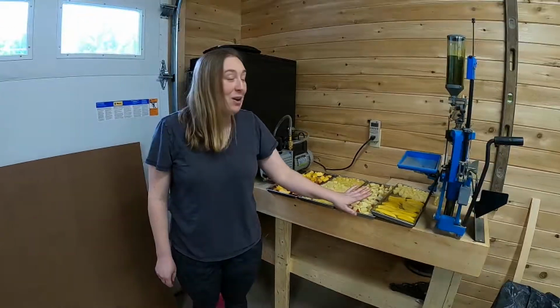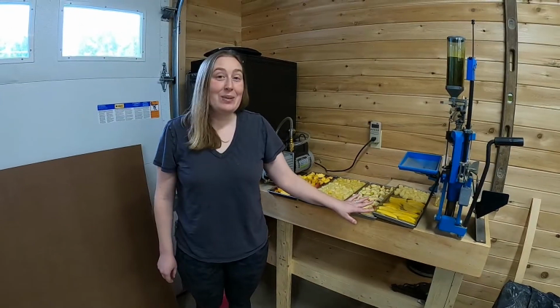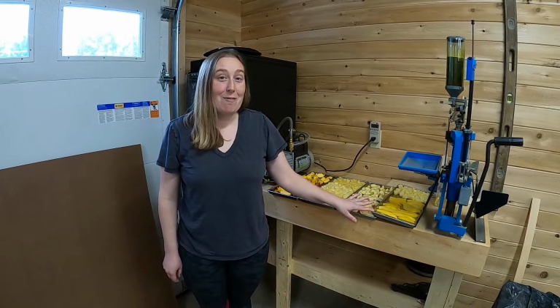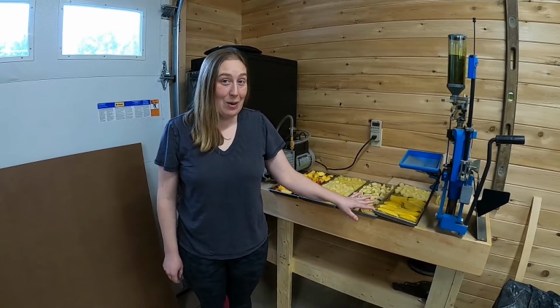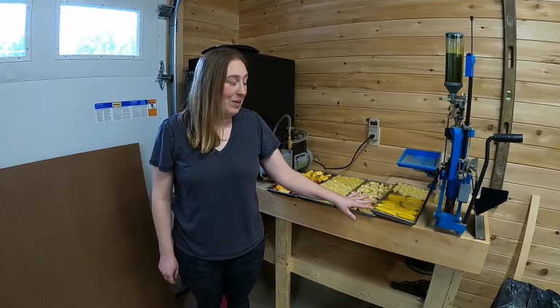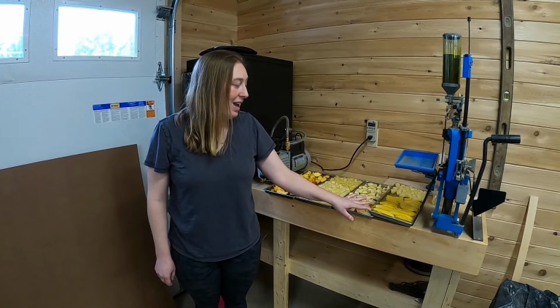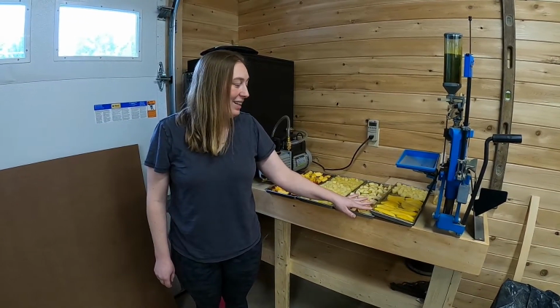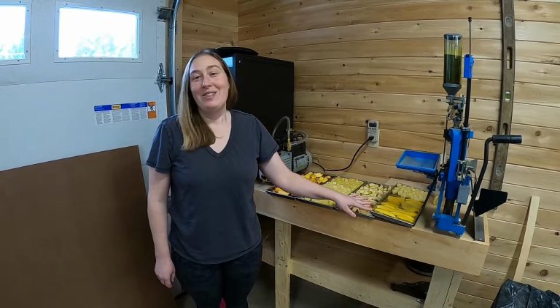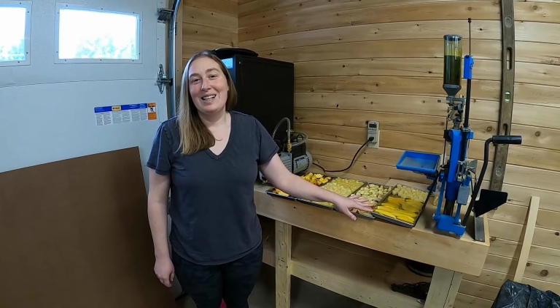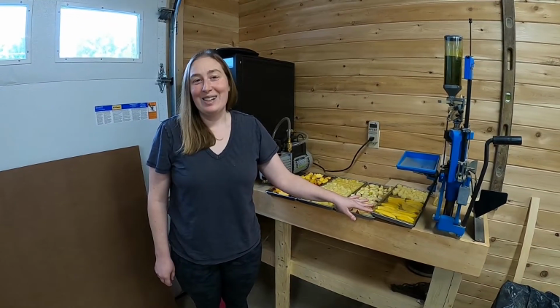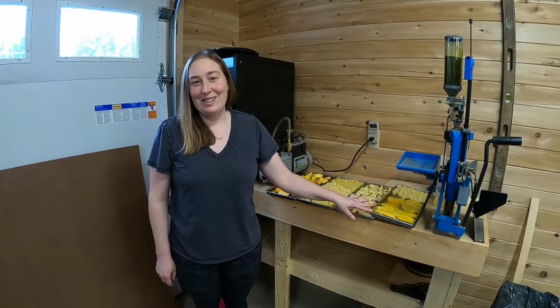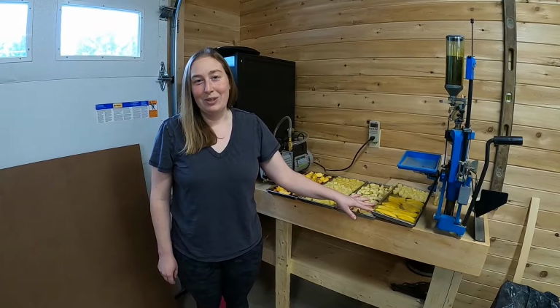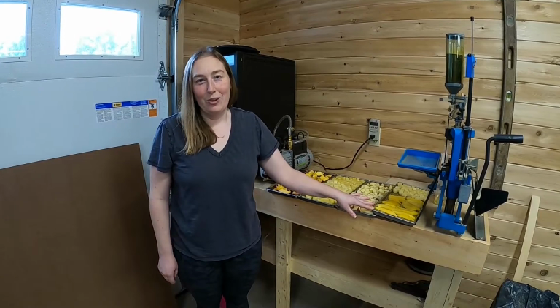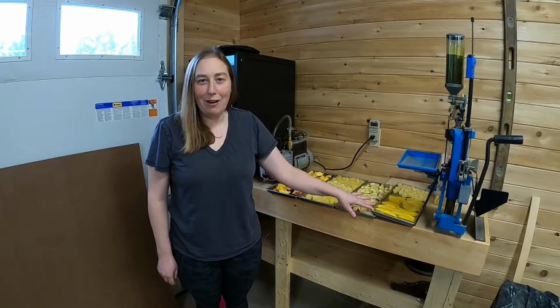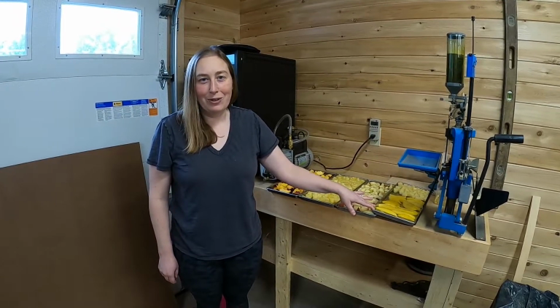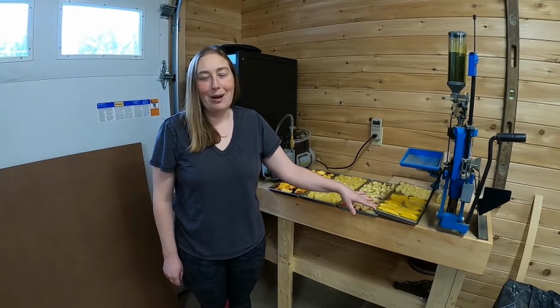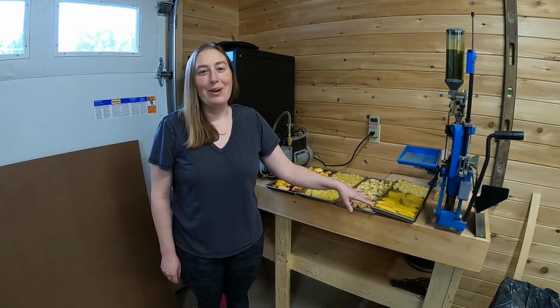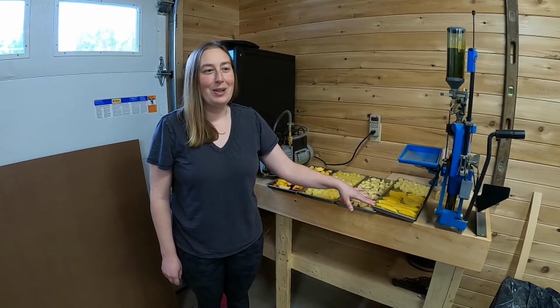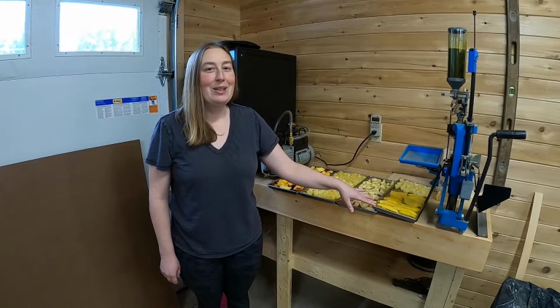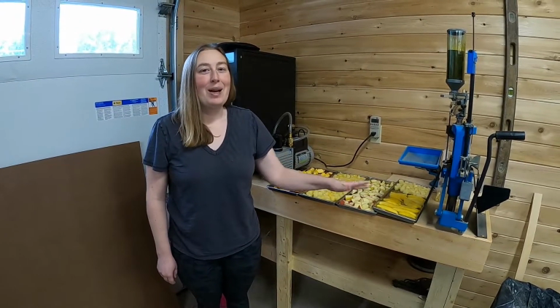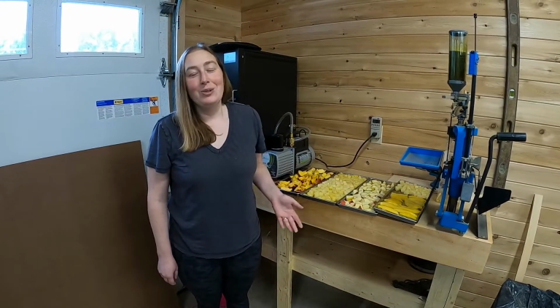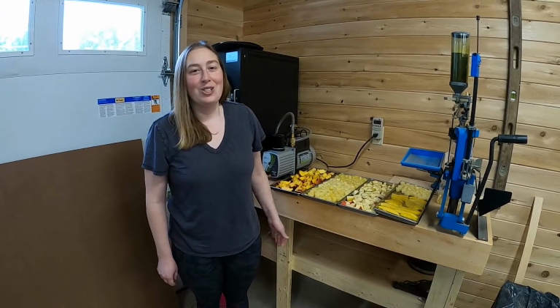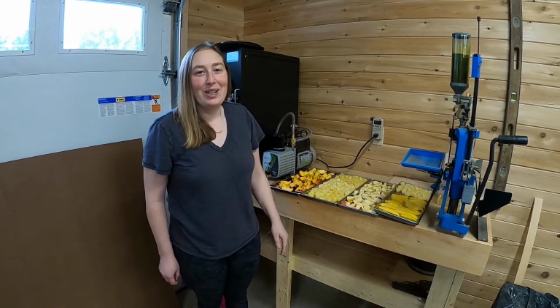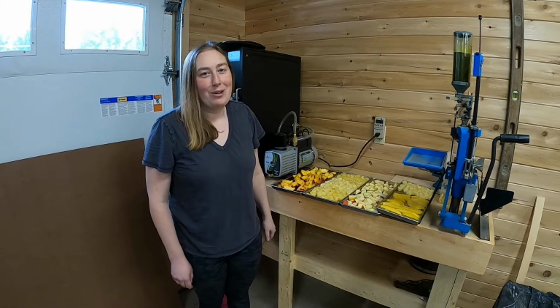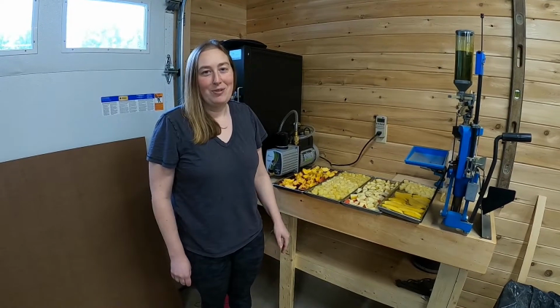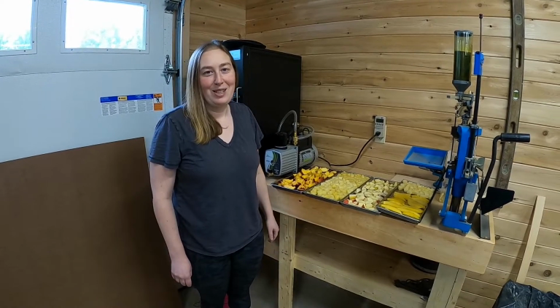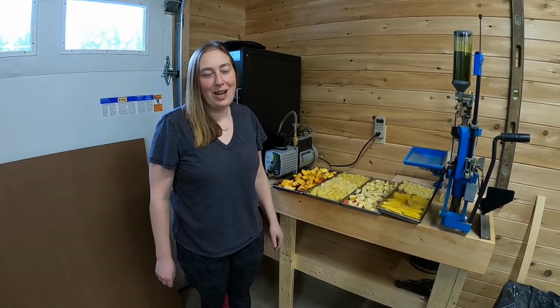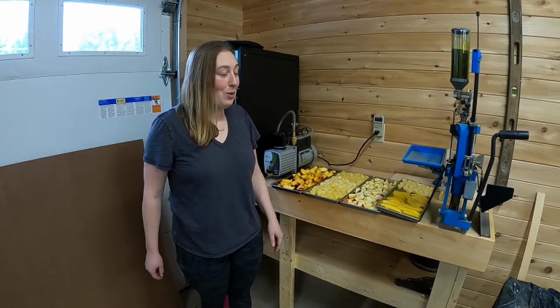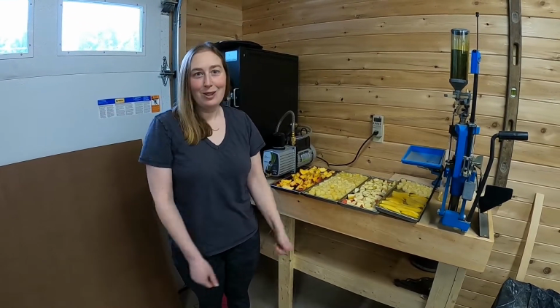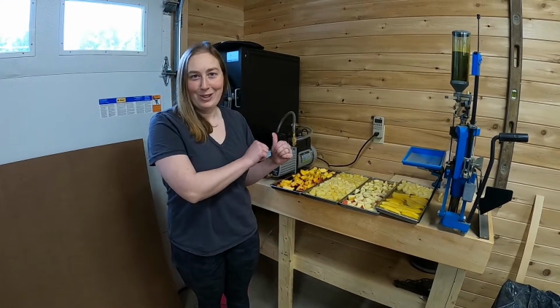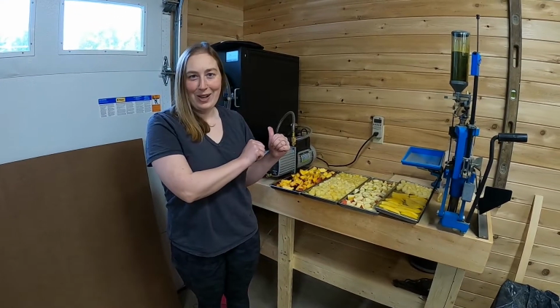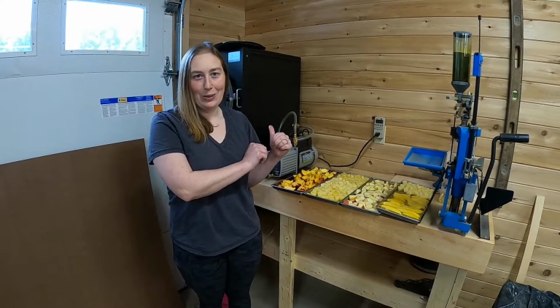Over here we have mango, and again obviously that's not a seasonal fruit here or an ever-available fruit up here in New England, but I do really enjoy it. We thought it would be a fun thing to try so into the freeze dryer it goes.